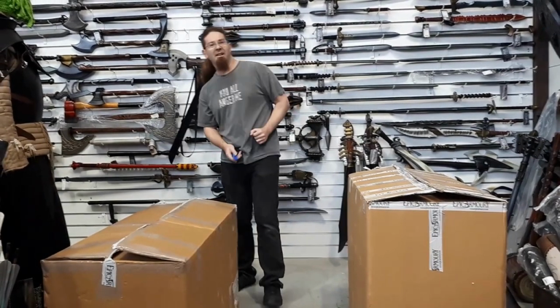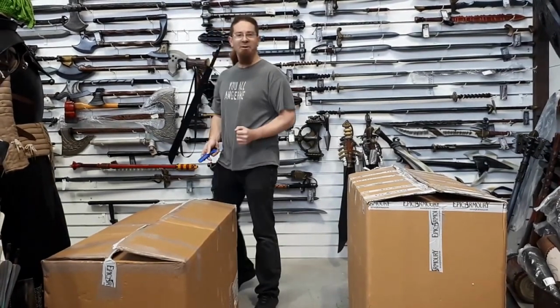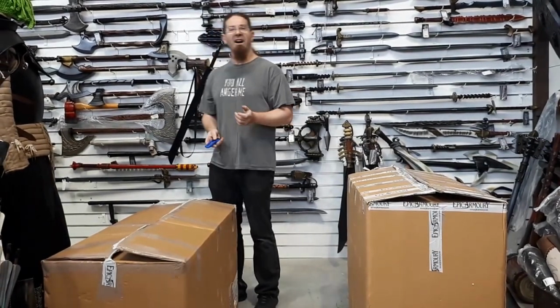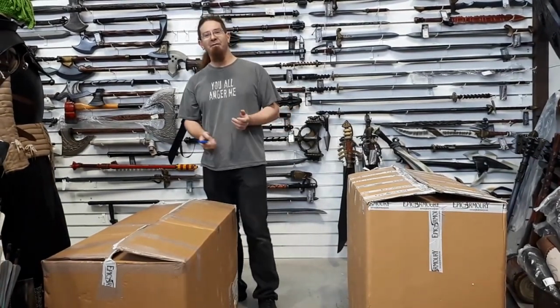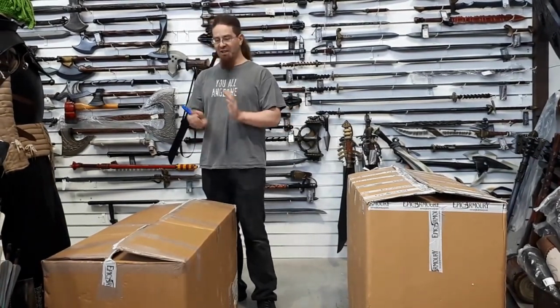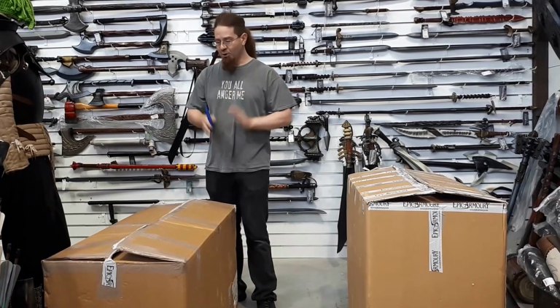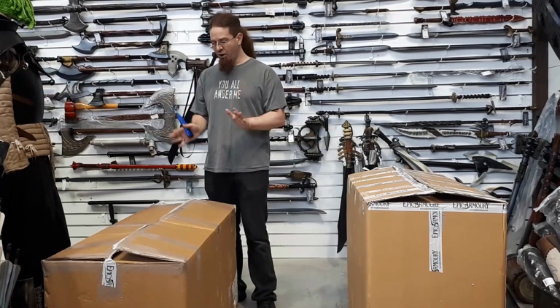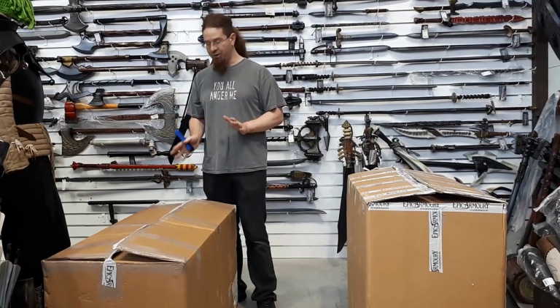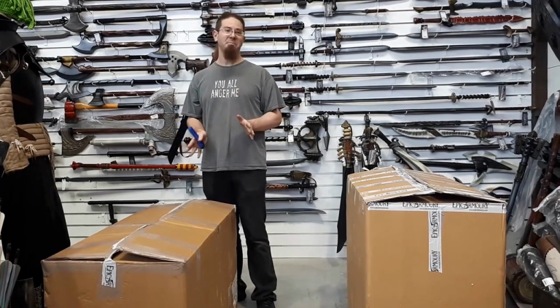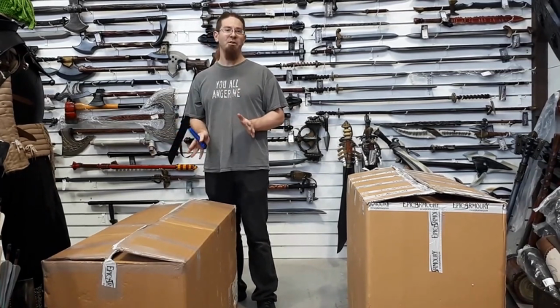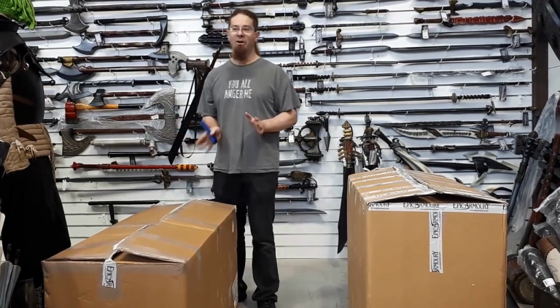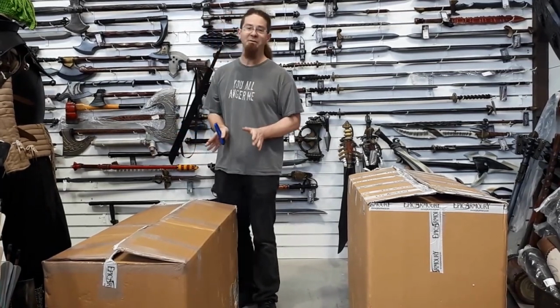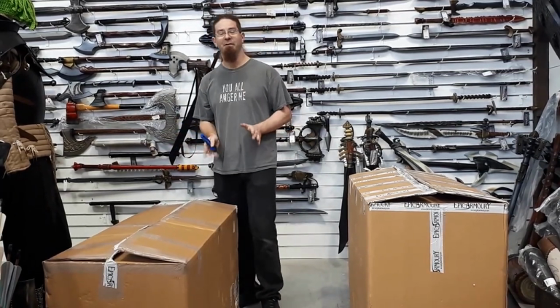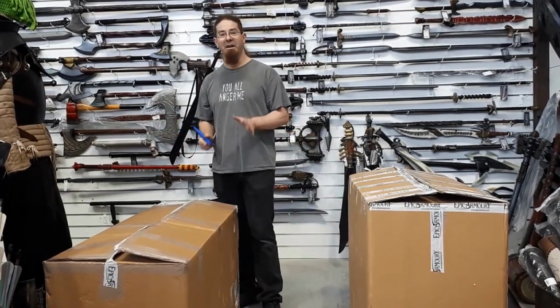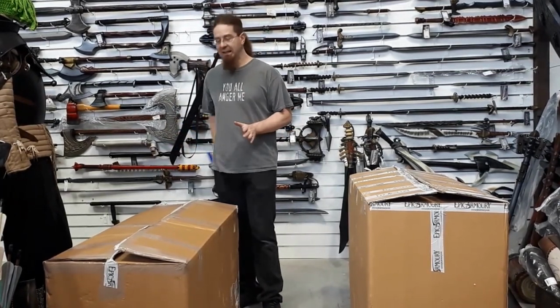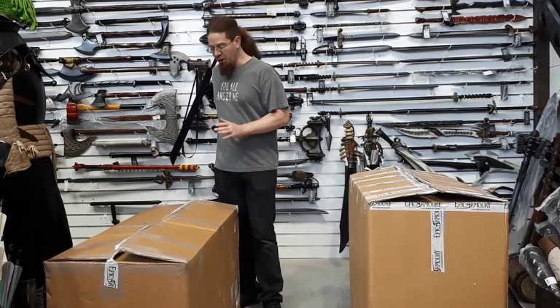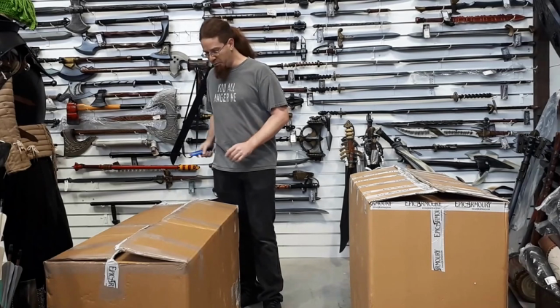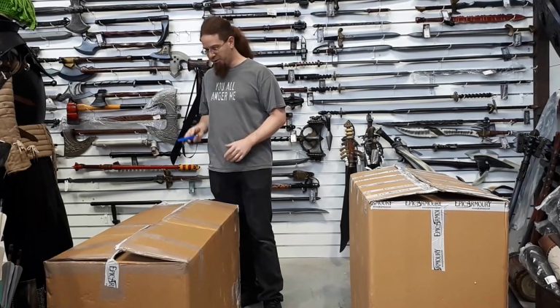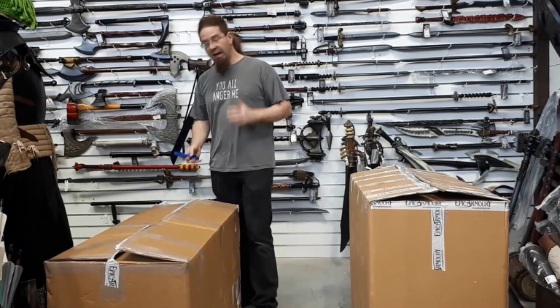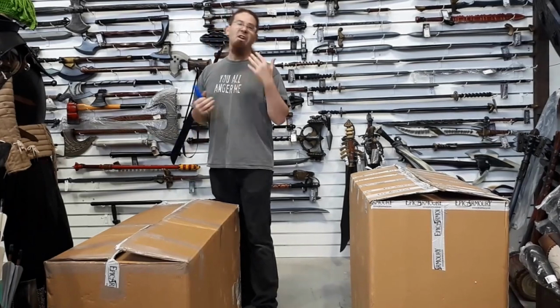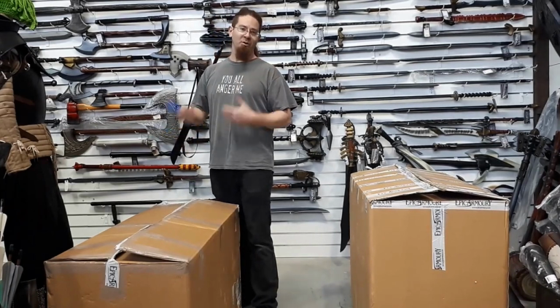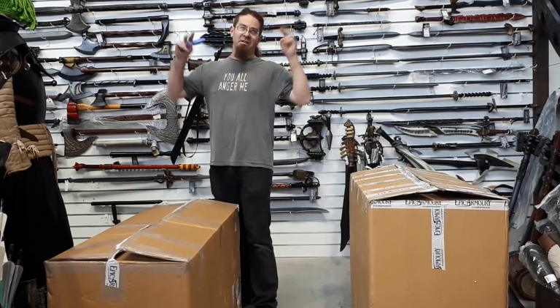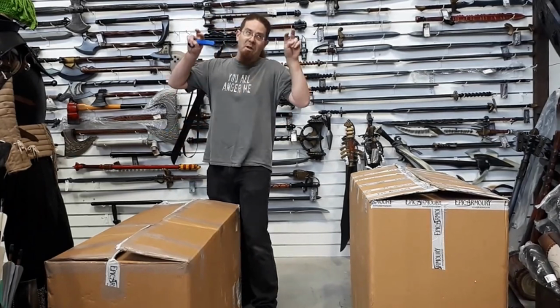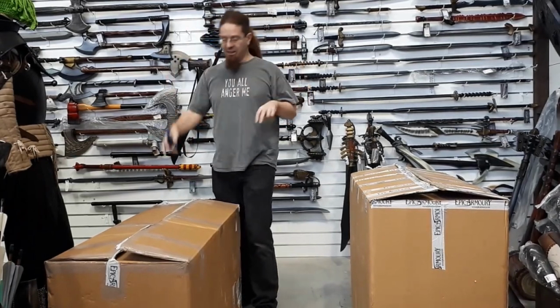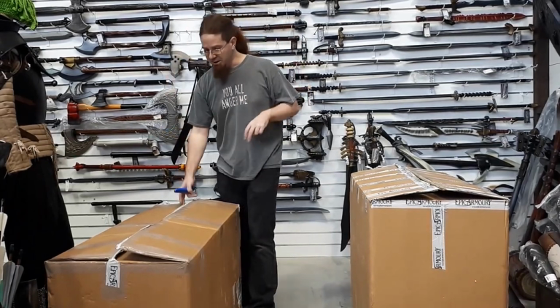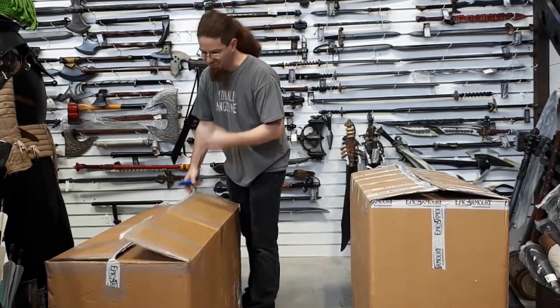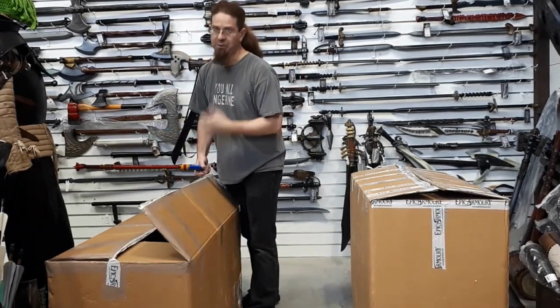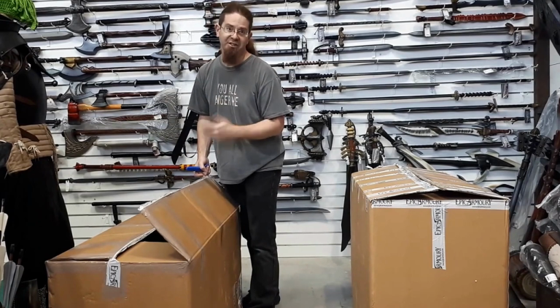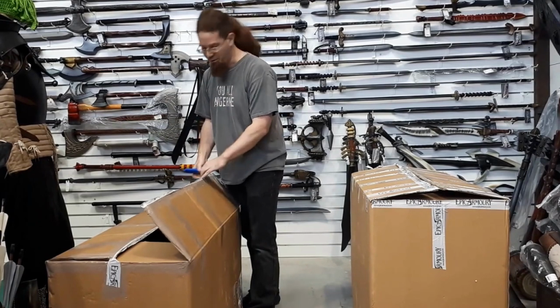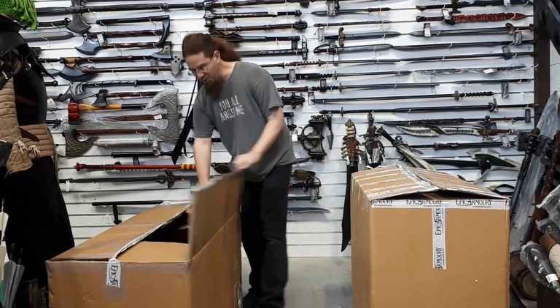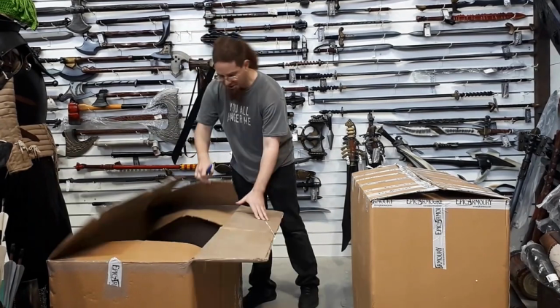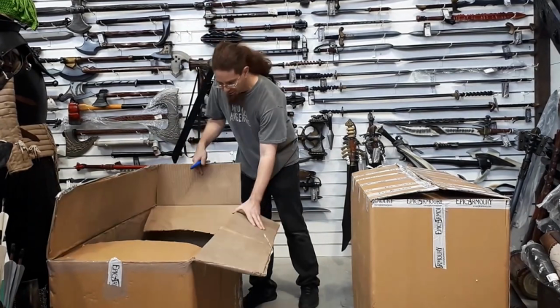Hey, Laperinos. Avi here from Of Signs and Swords. We've got another great unboxing for you today. We've got a whole bunch of new stuff from Epic Armory. It's going to be awesome. As you know, it's not like a true unboxing because it's already open — we've had to stop count, obviously. So let's just get into it.